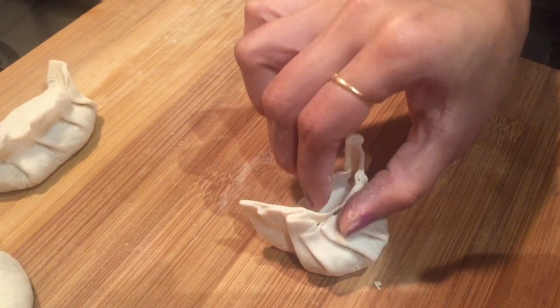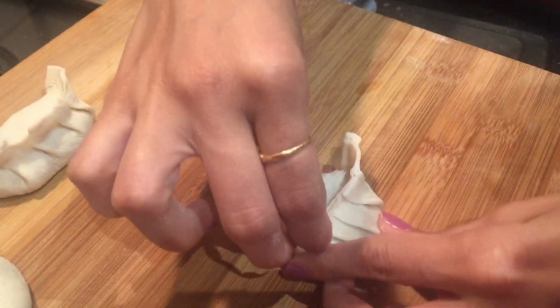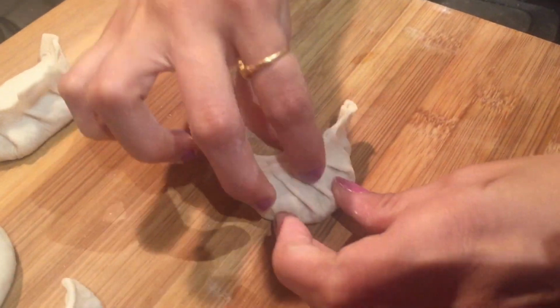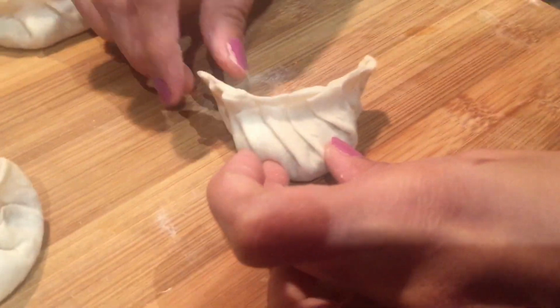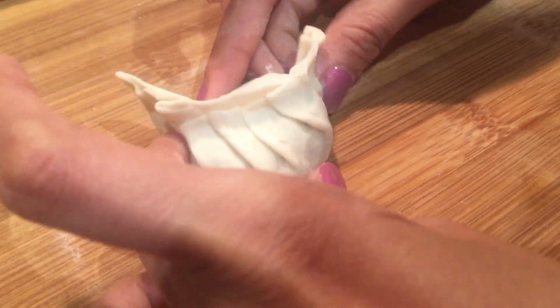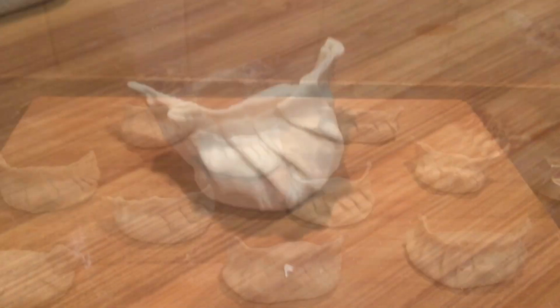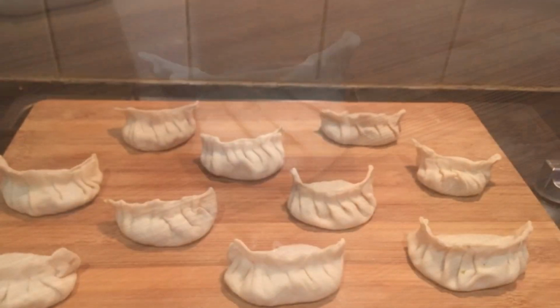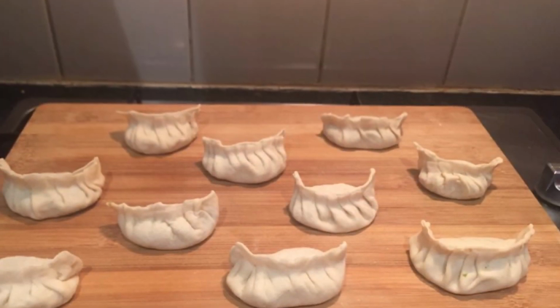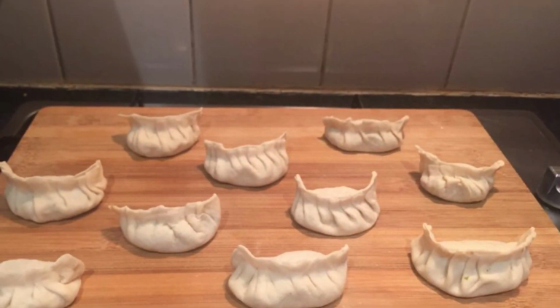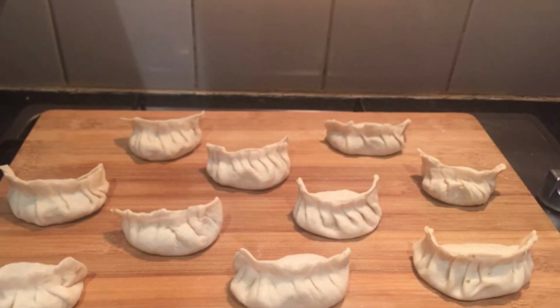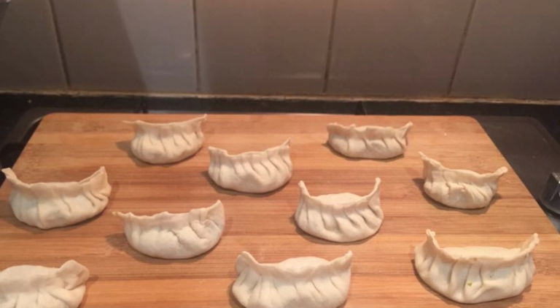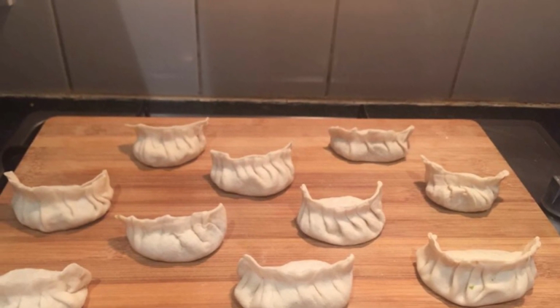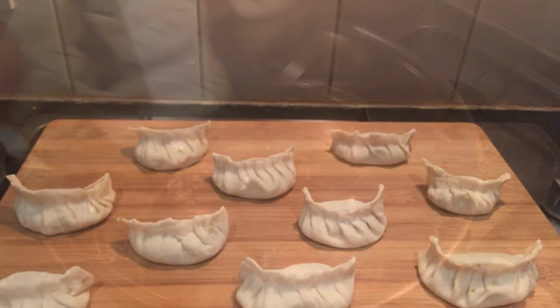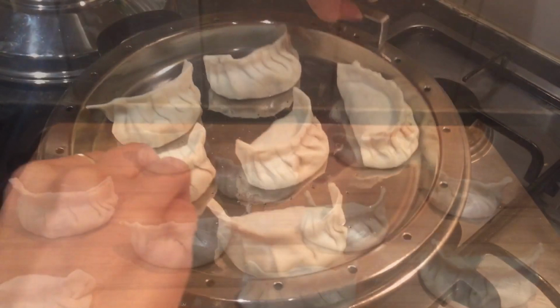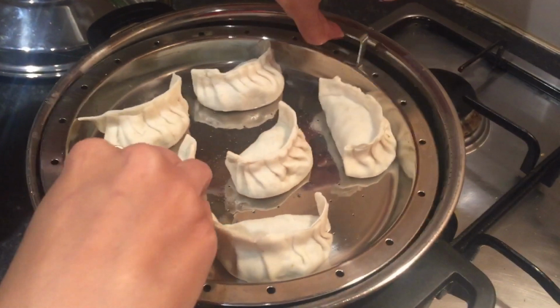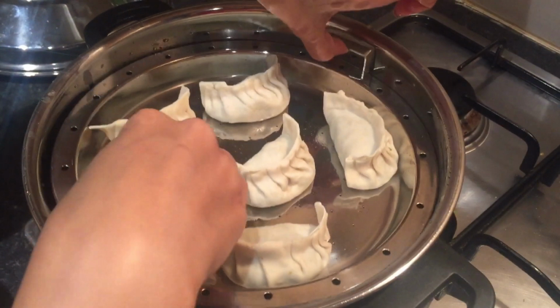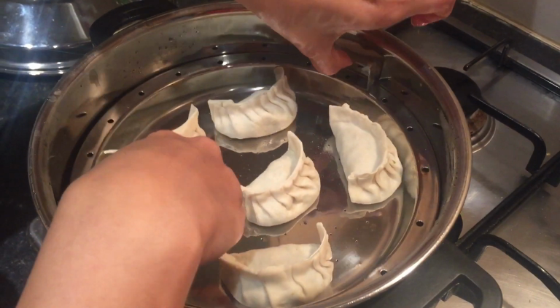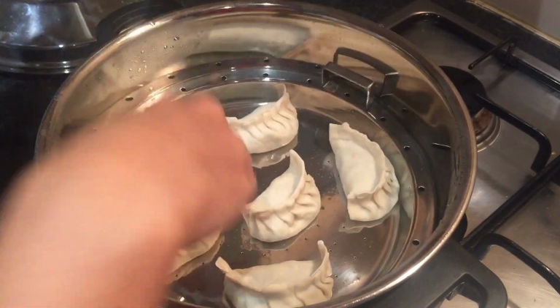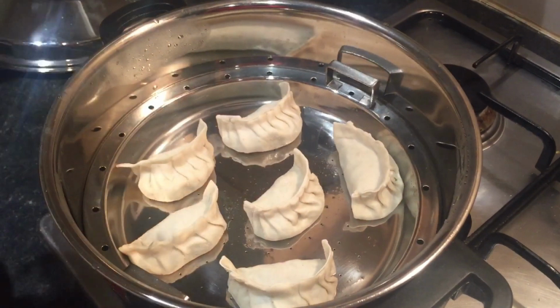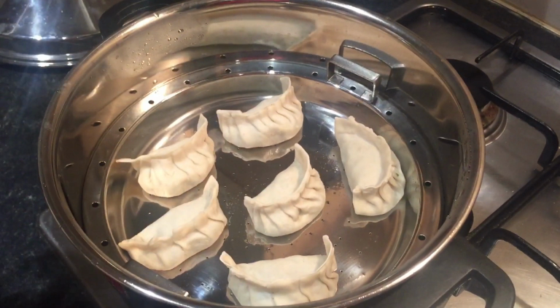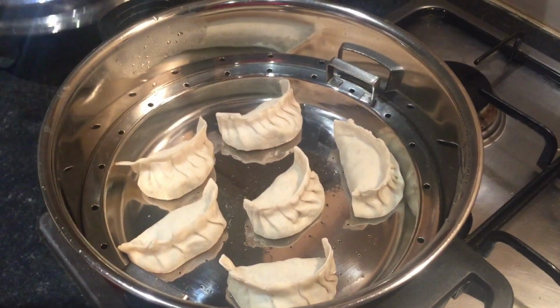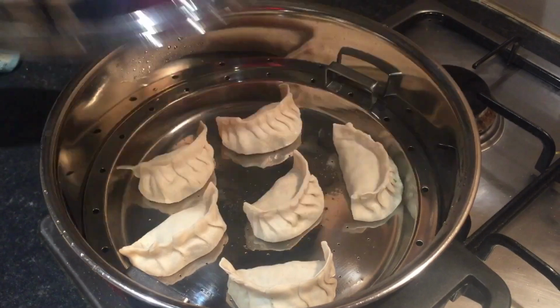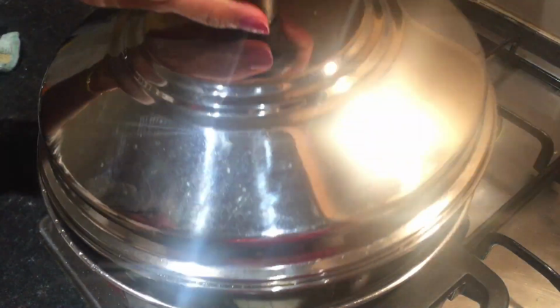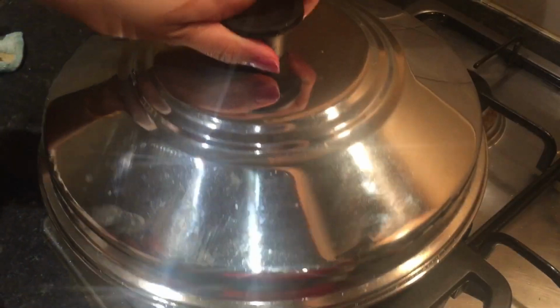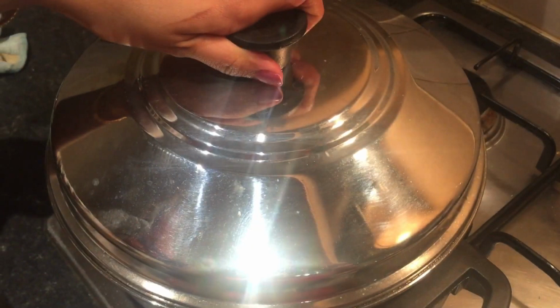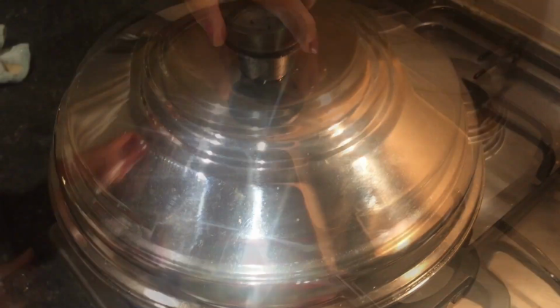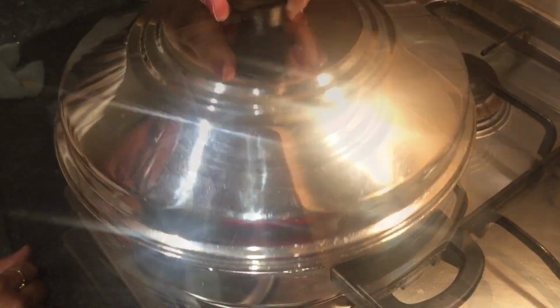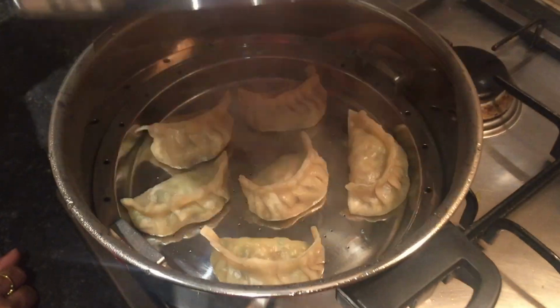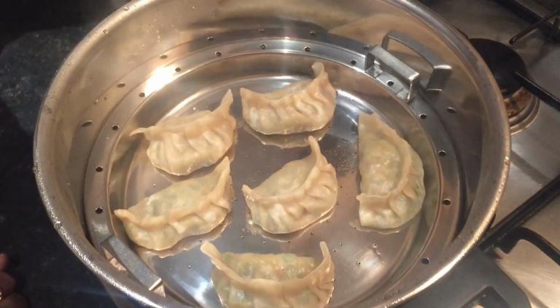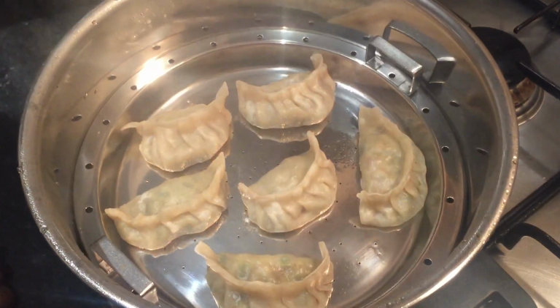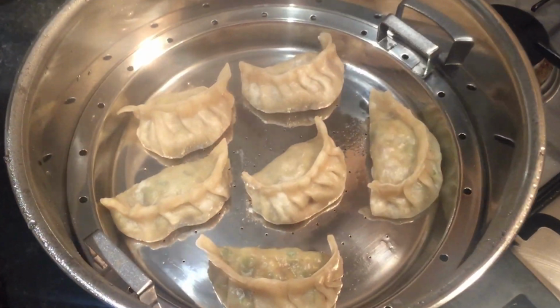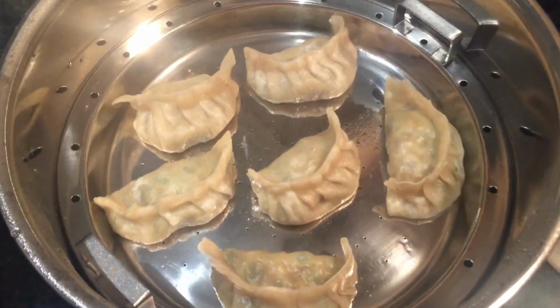Prepare all the momos in the same way and they are now ready to steam. Grease oil on a steamer pan and place the momos. It will take 8 to 10 minutes for the momos to cook.